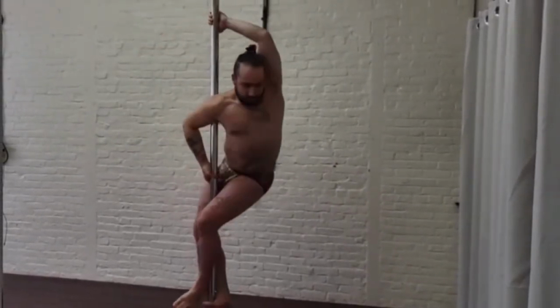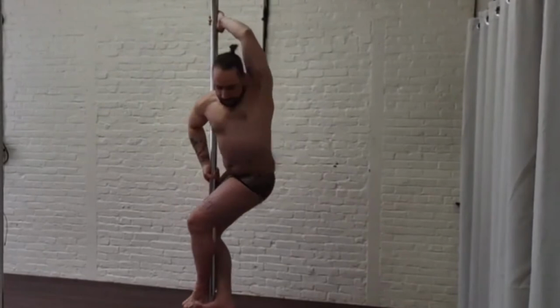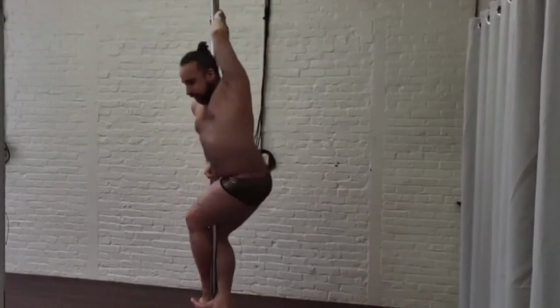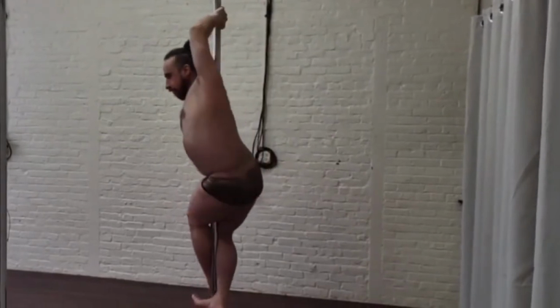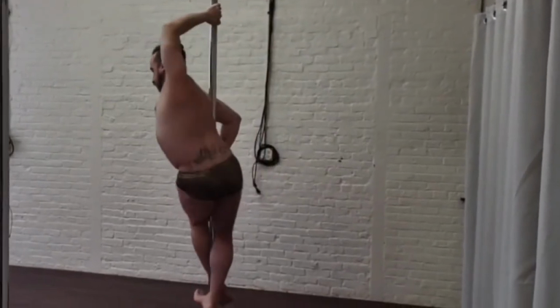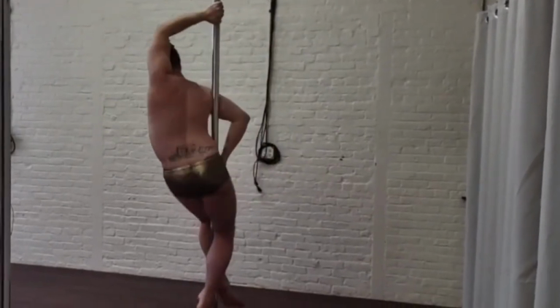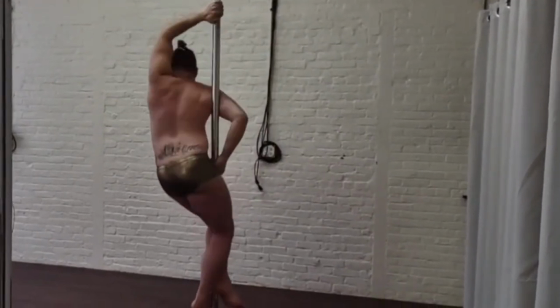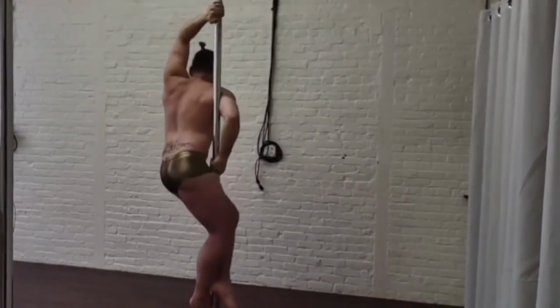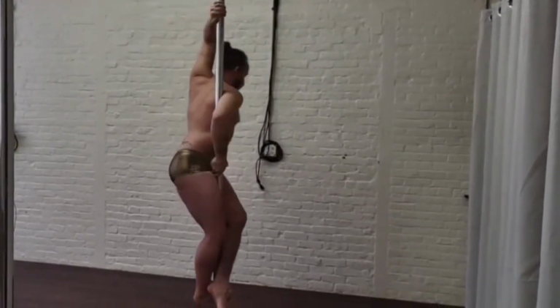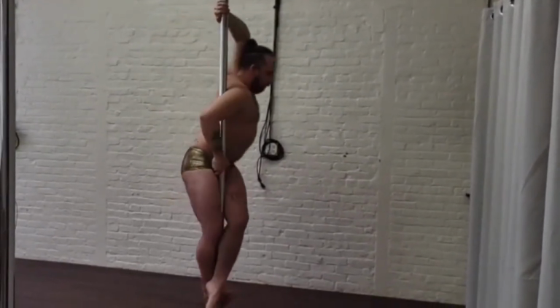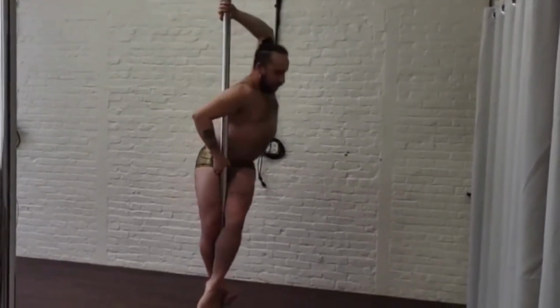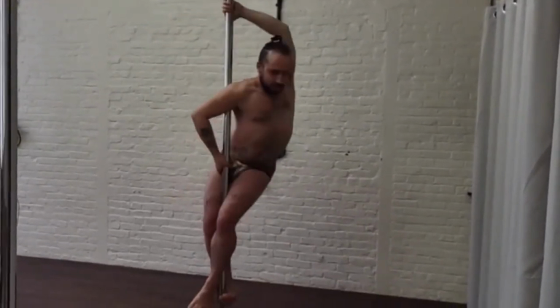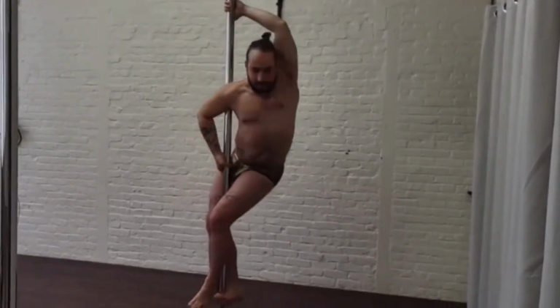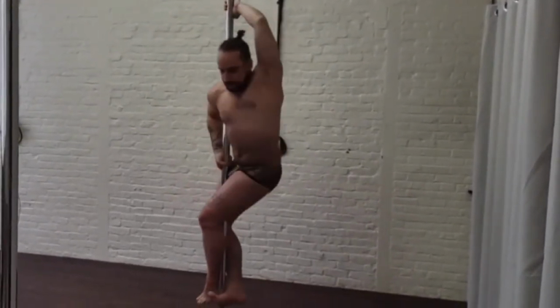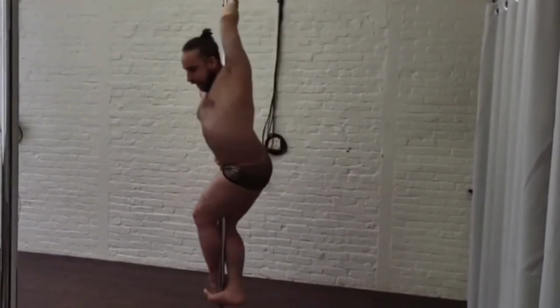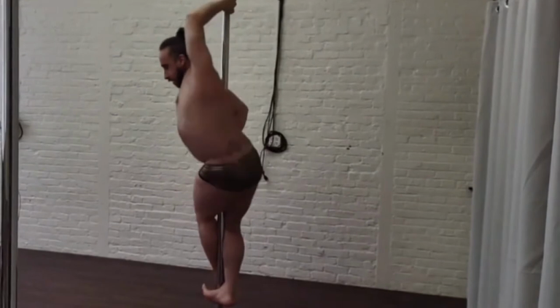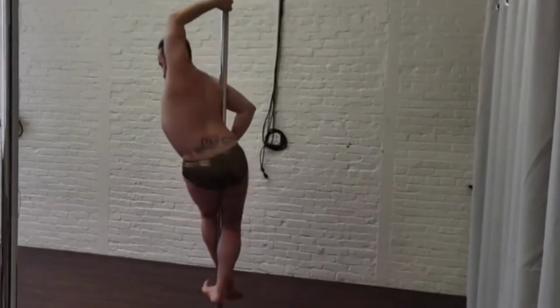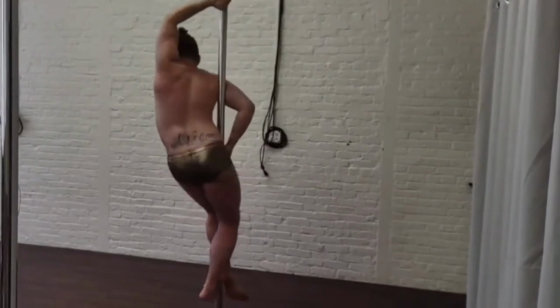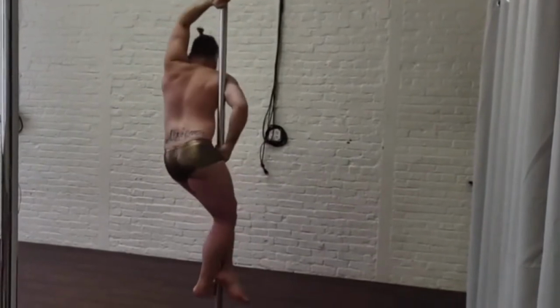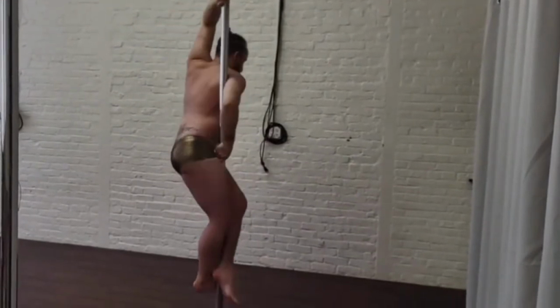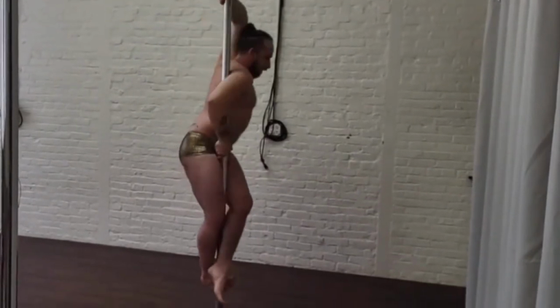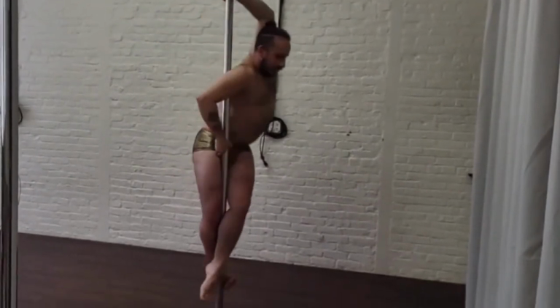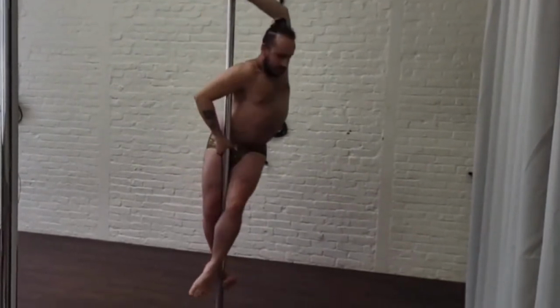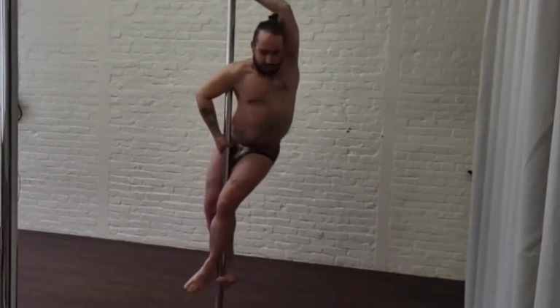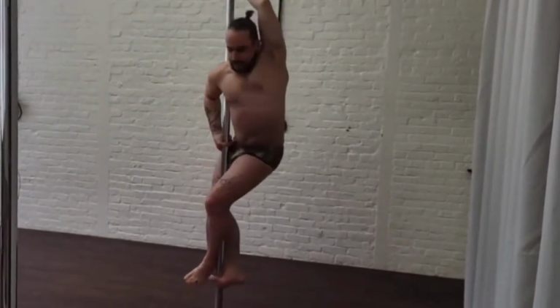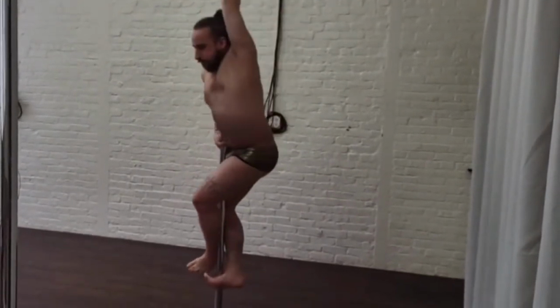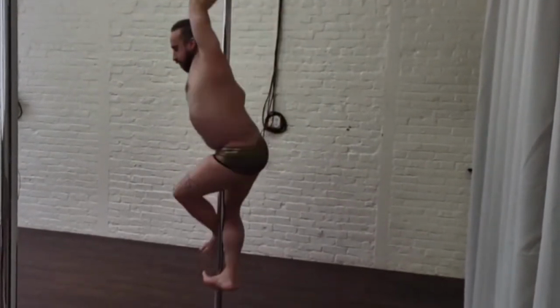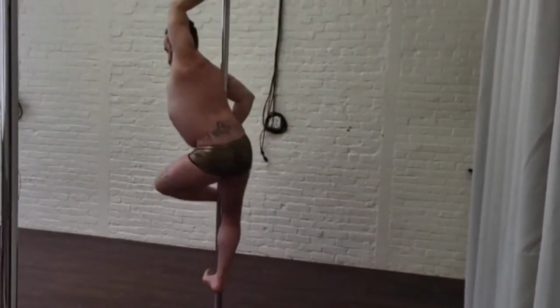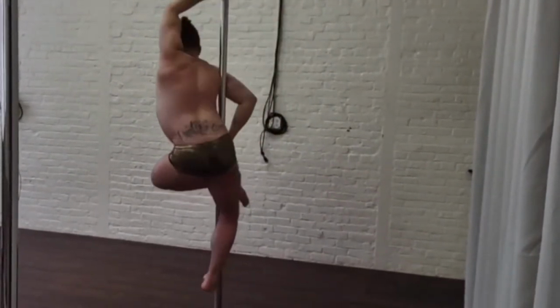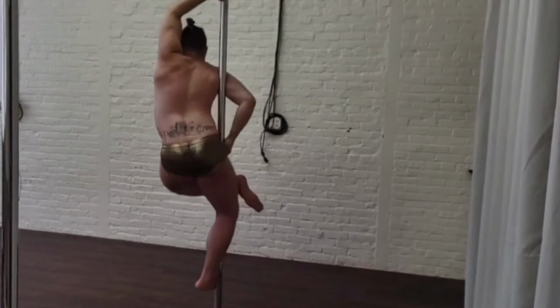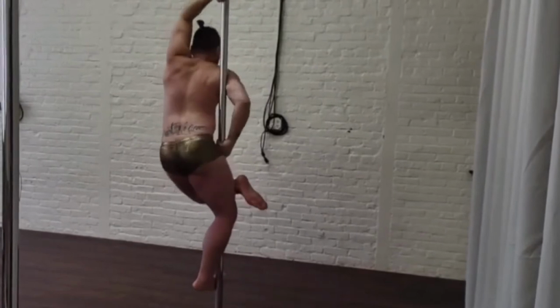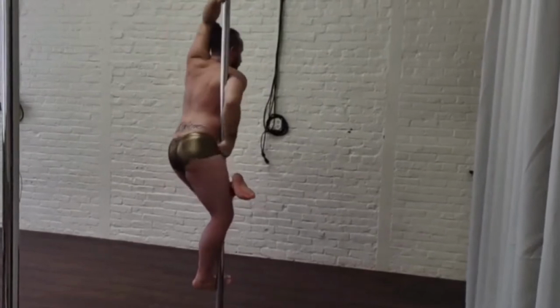That bottom hand is in a nice hold and a push to hold me so I can position my leg. I'm going to lift that outside leg up — that straight leg is pushing against the pole.